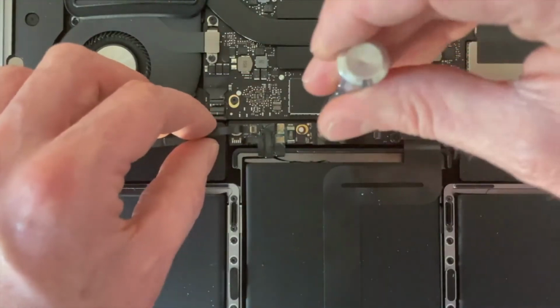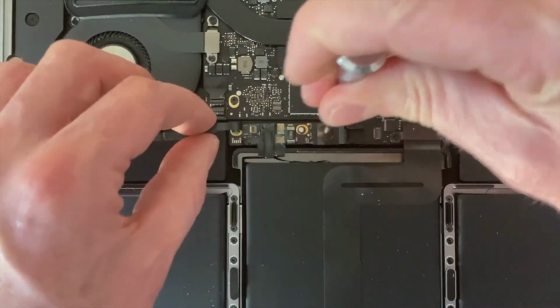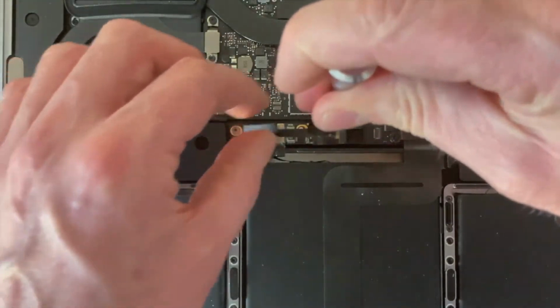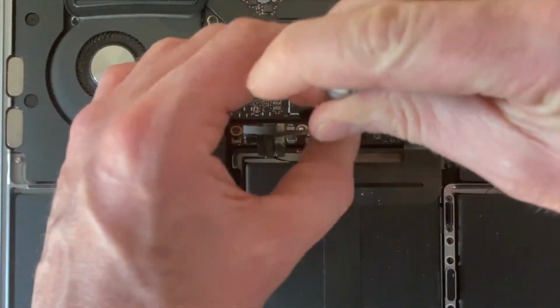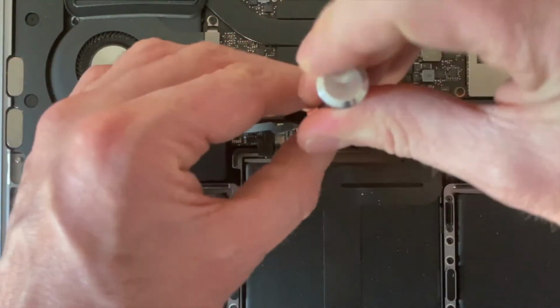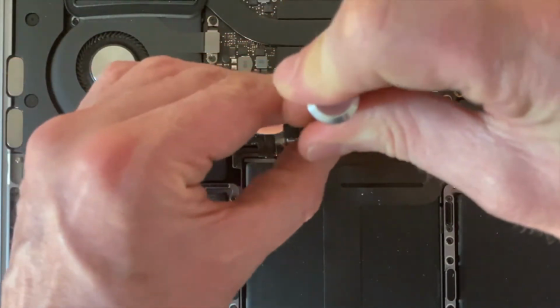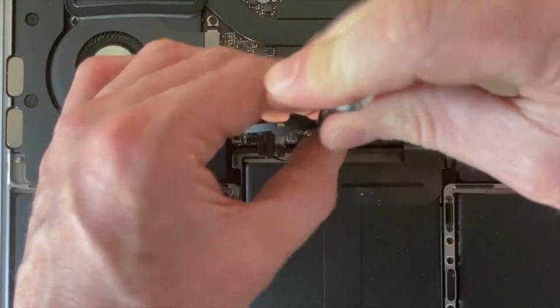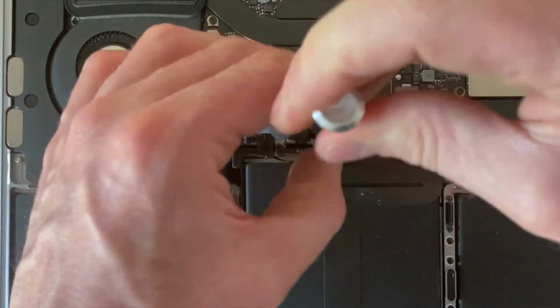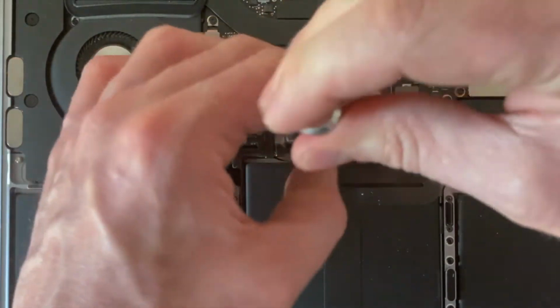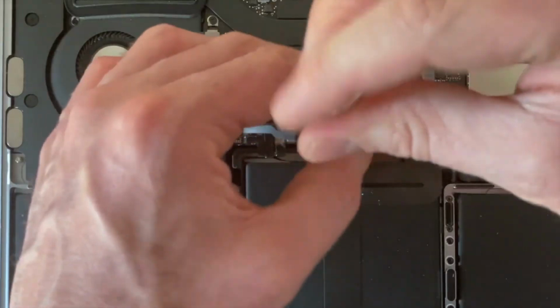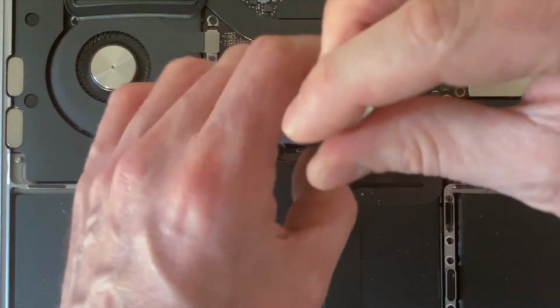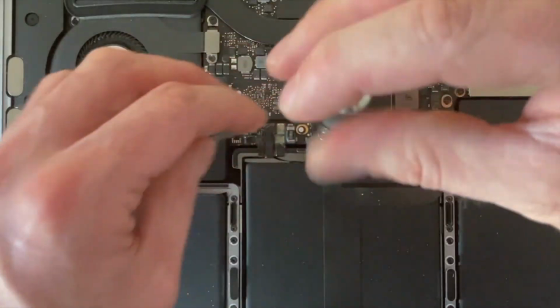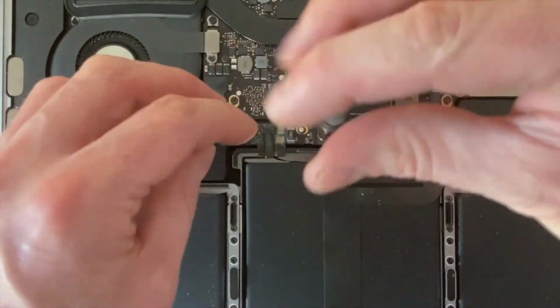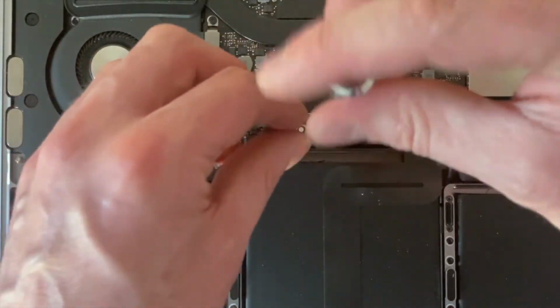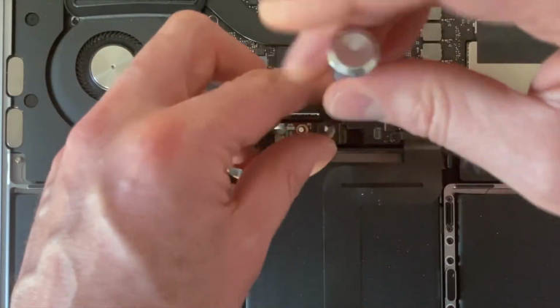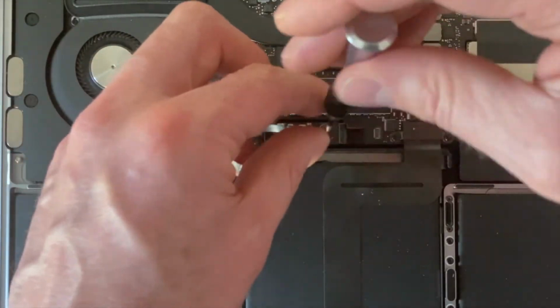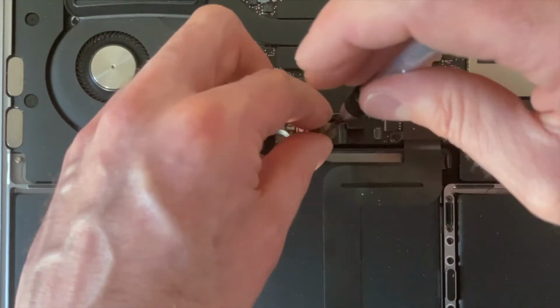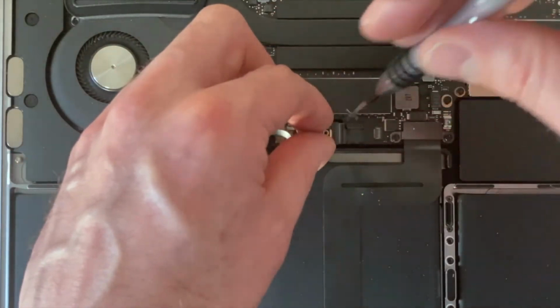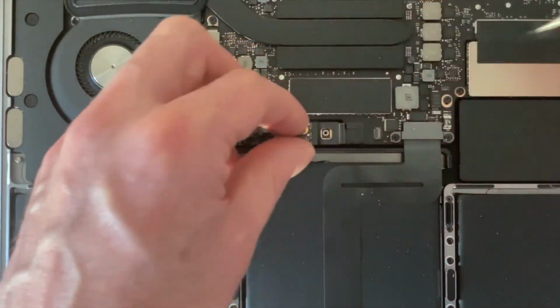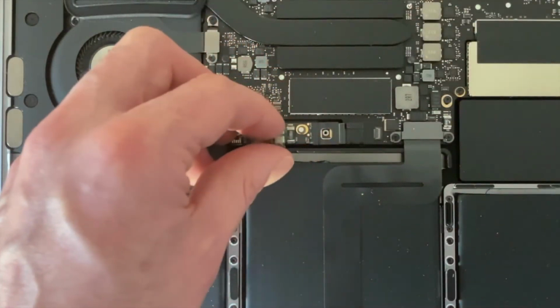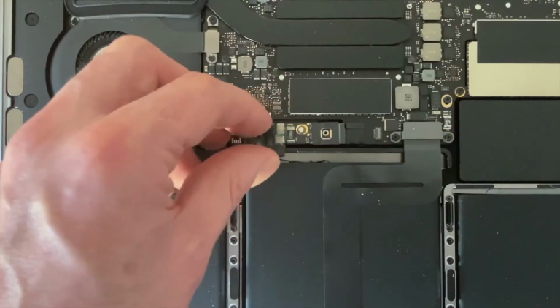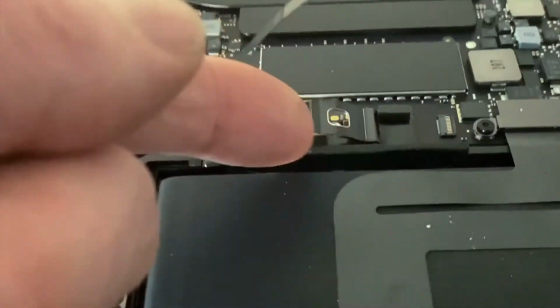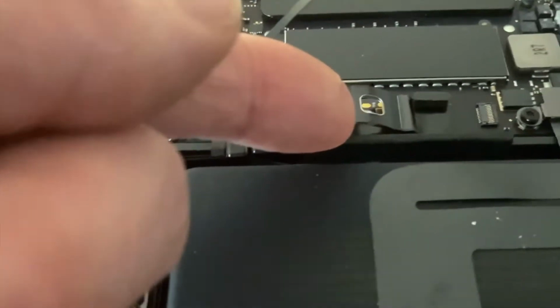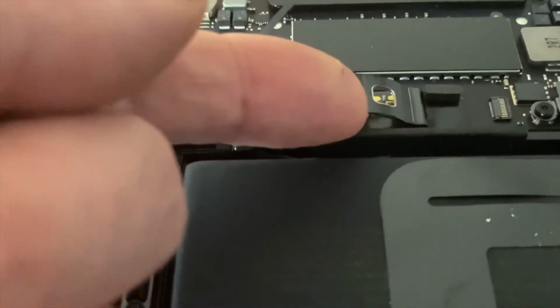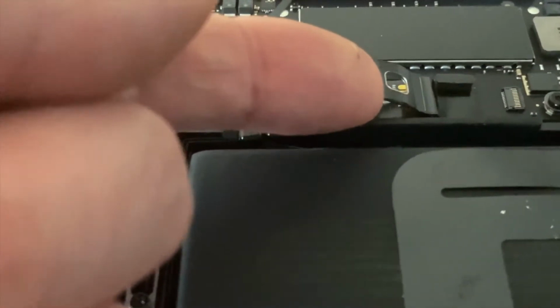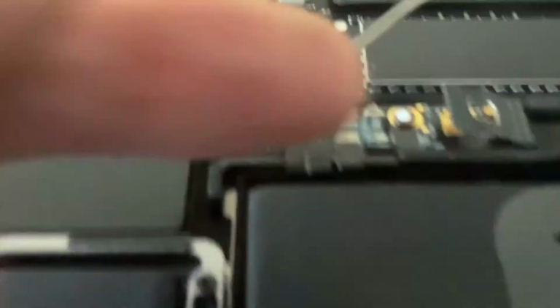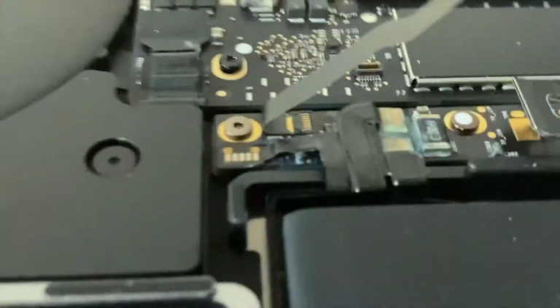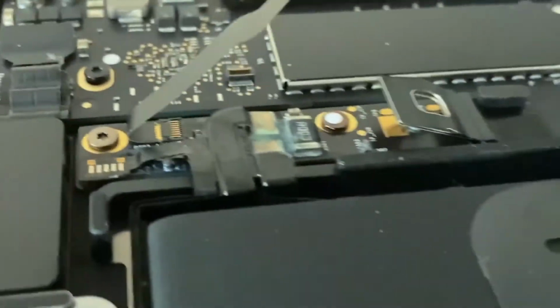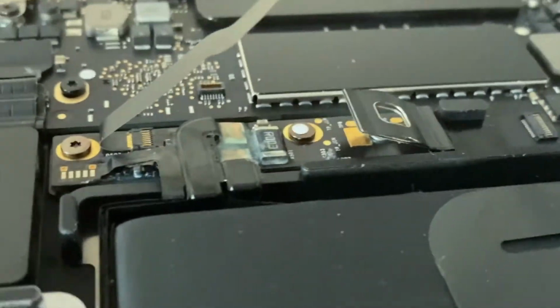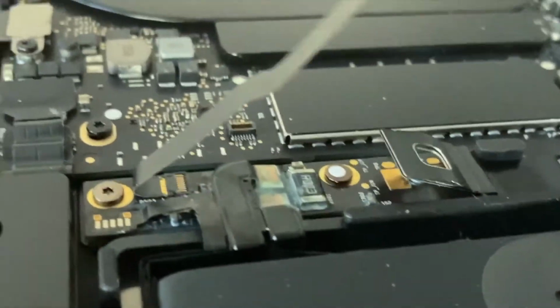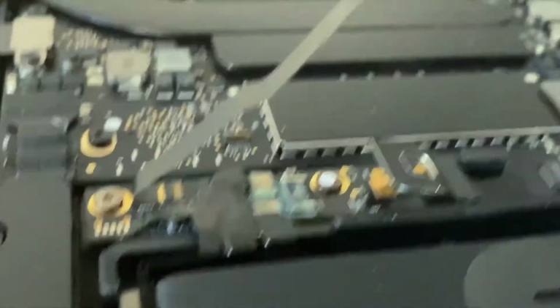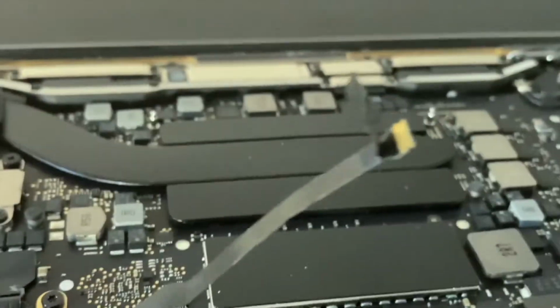Now take your second screwdriver, the T5, and turn anti-clockwise to remove the screw. Then we lift this metal tab up and the battery is disconnected. That's a very important step to do.